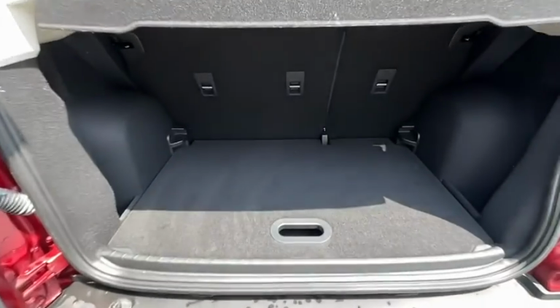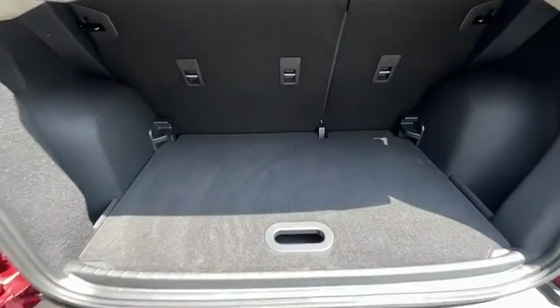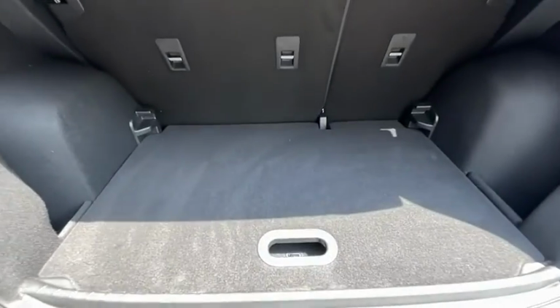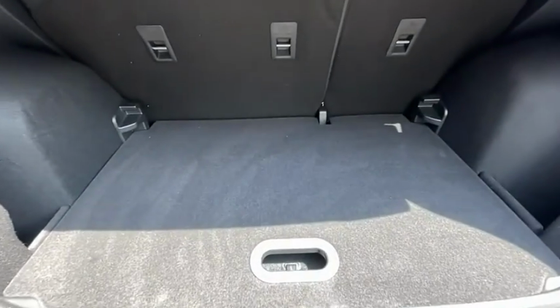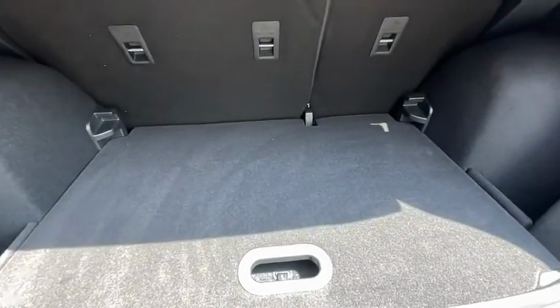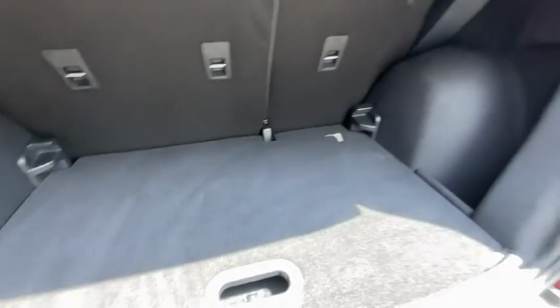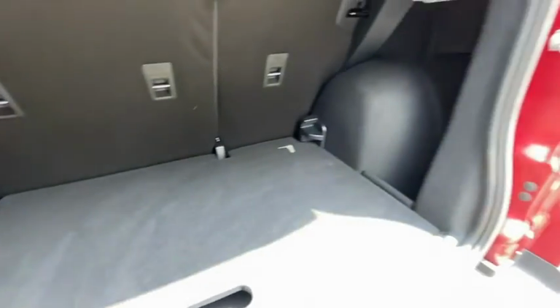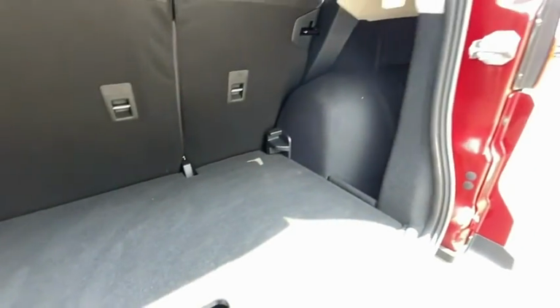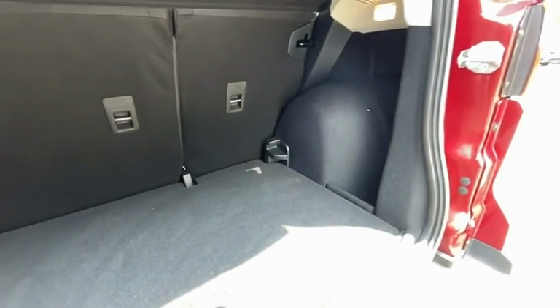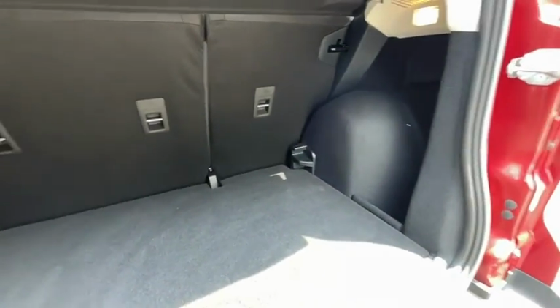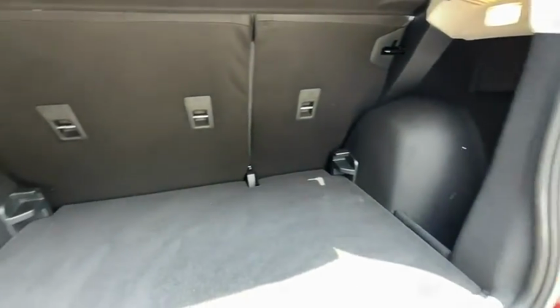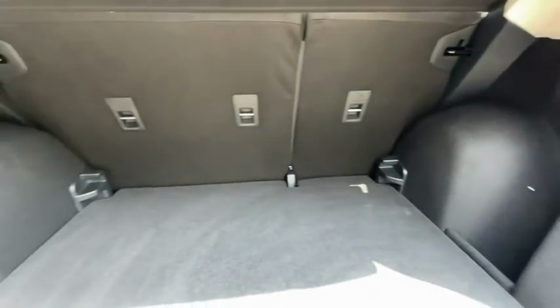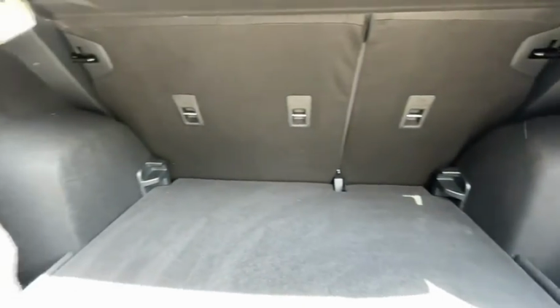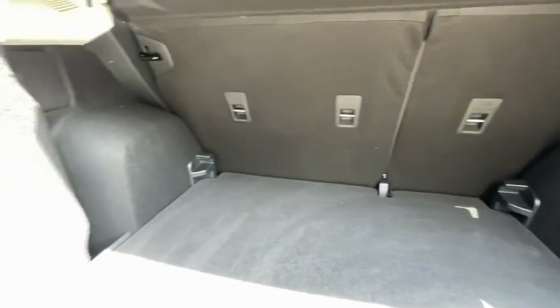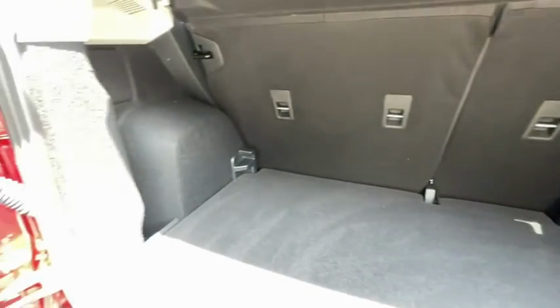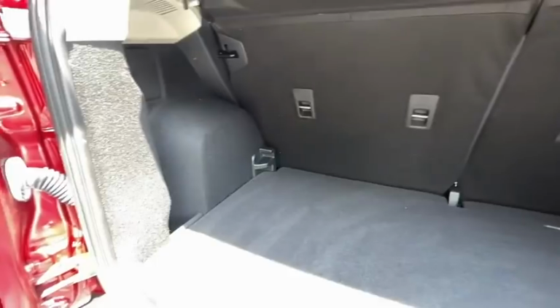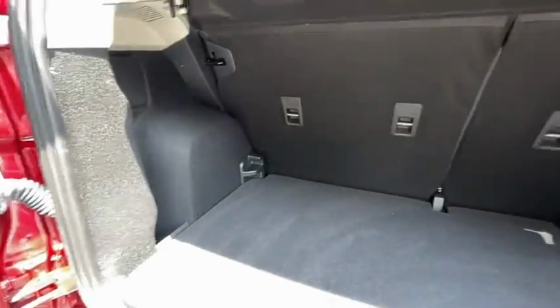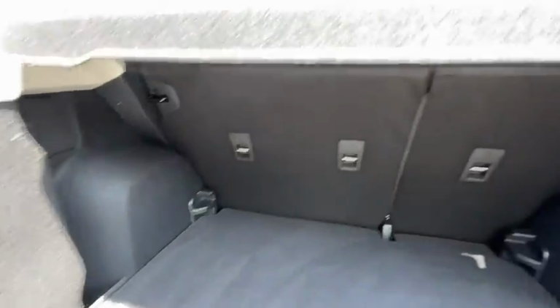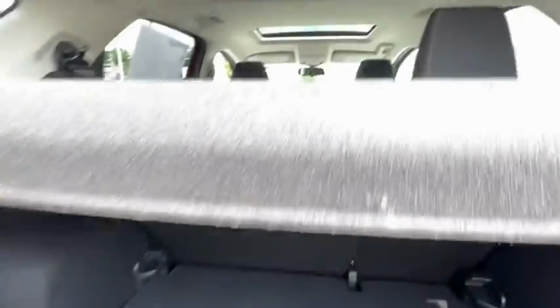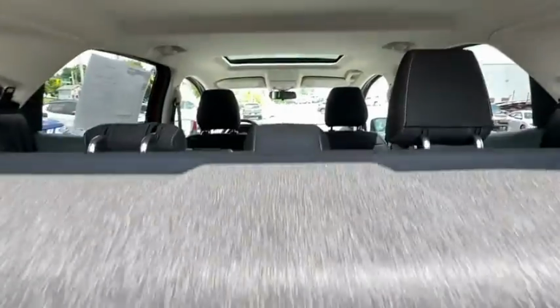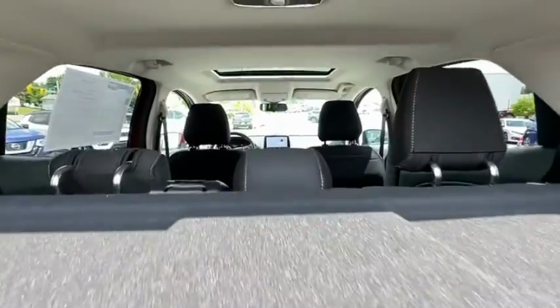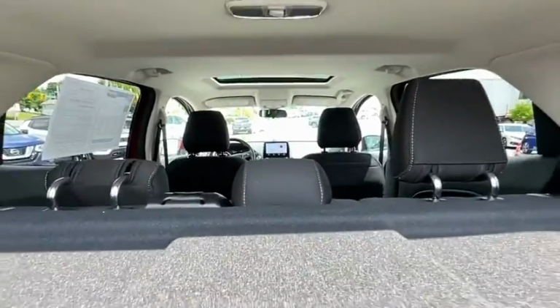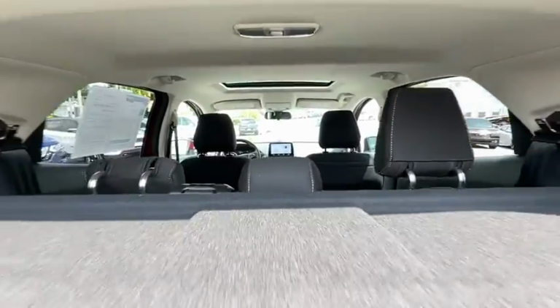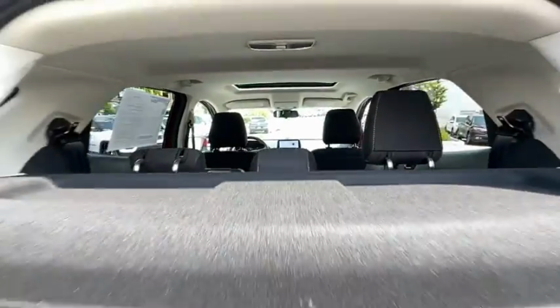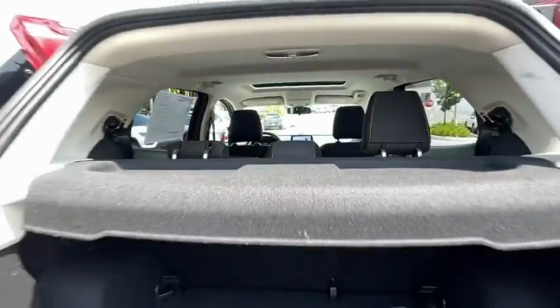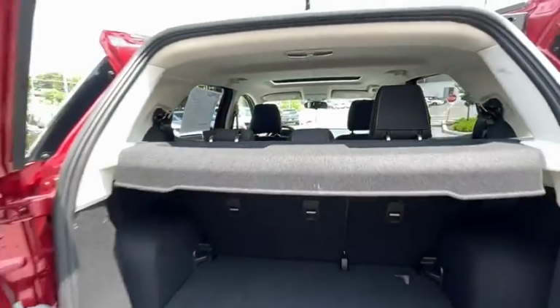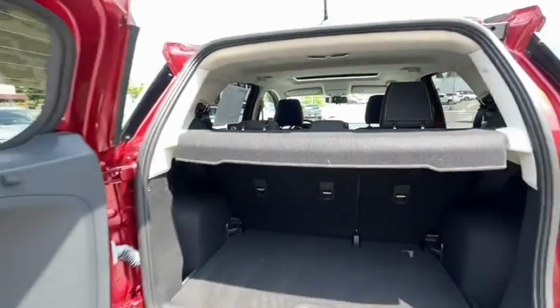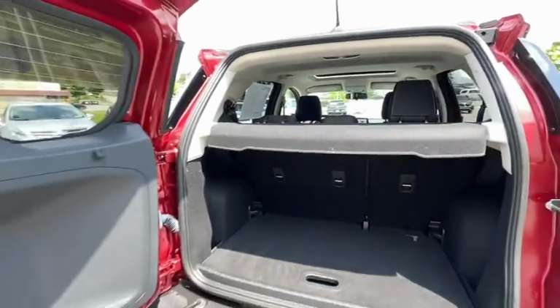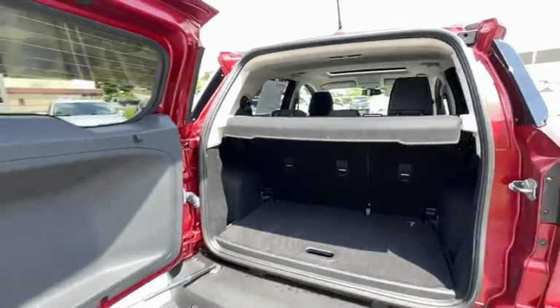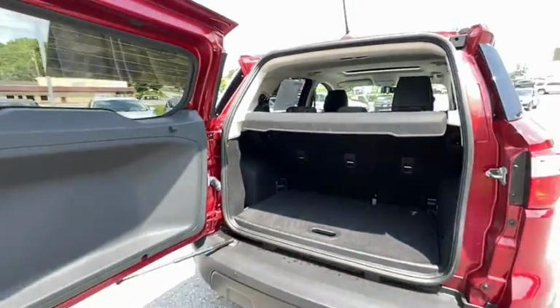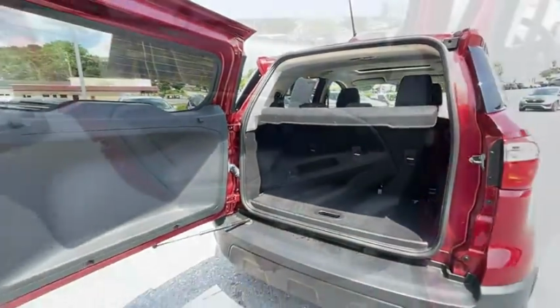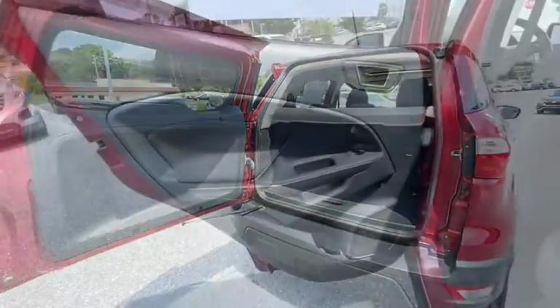Rear window defroster, trip computer, heated front seats, overhead console, remote keyless entry, tachometer, panic alarm, brake assist, power moonroof.